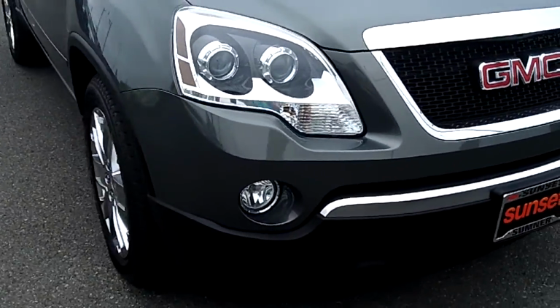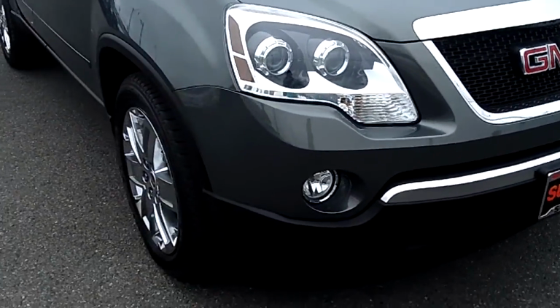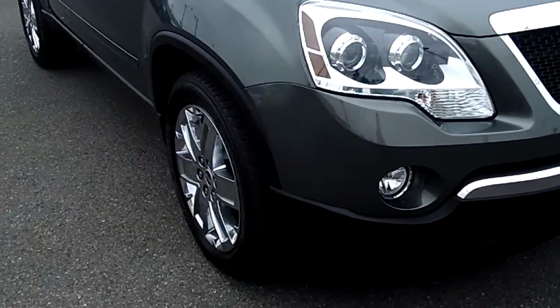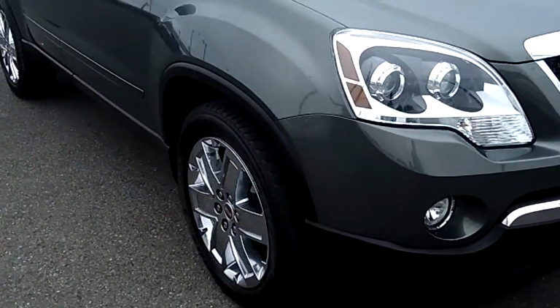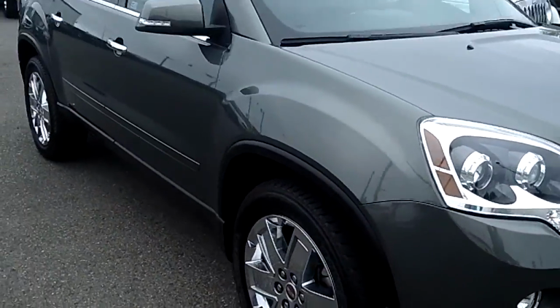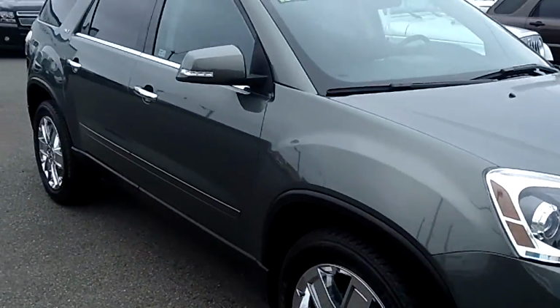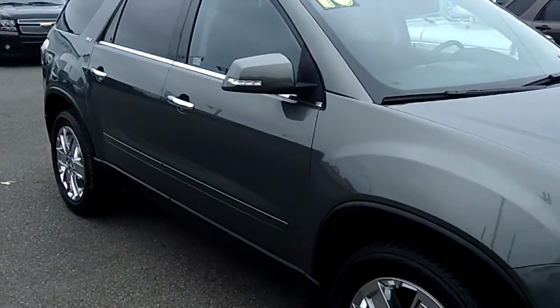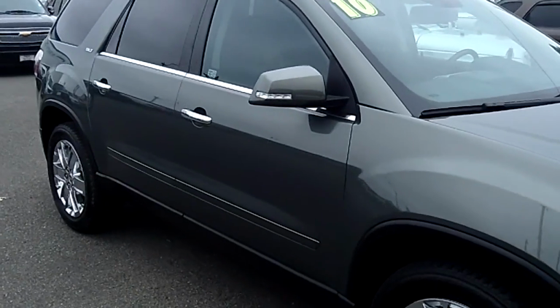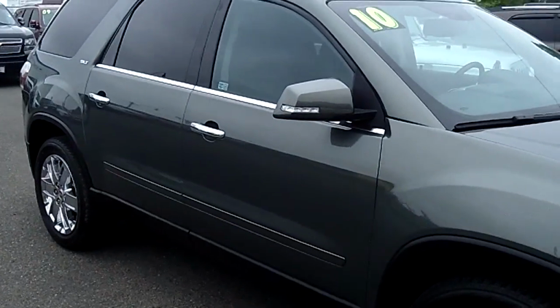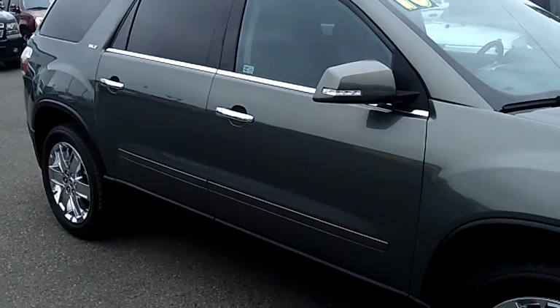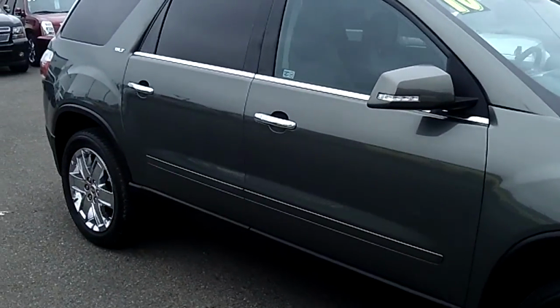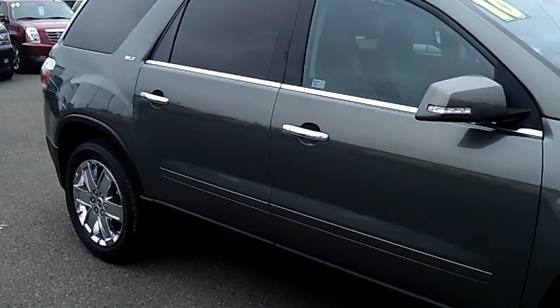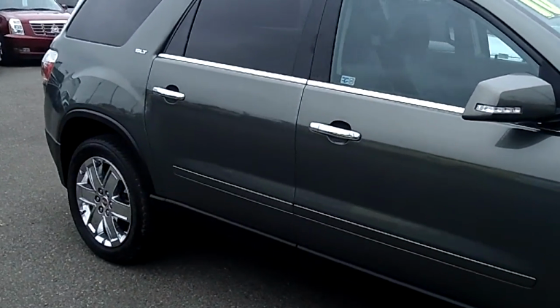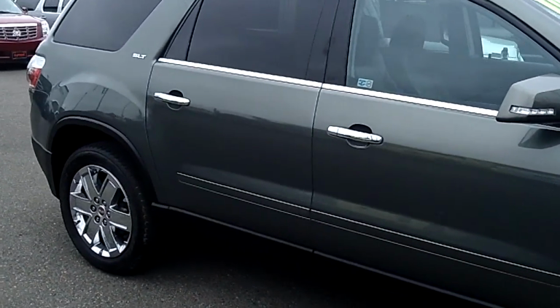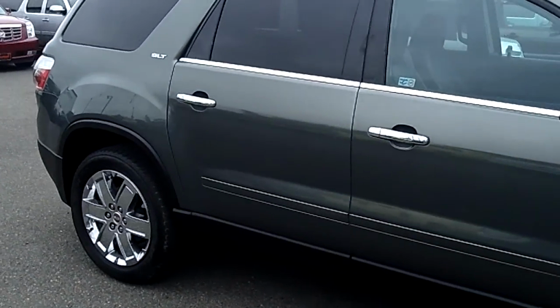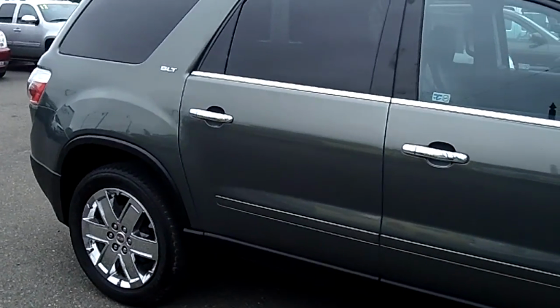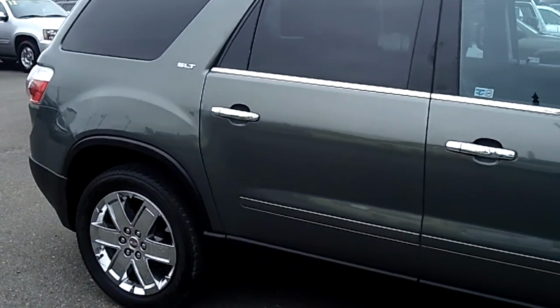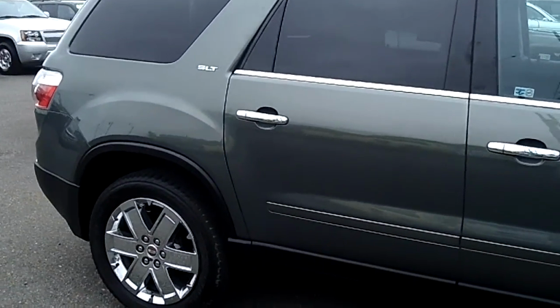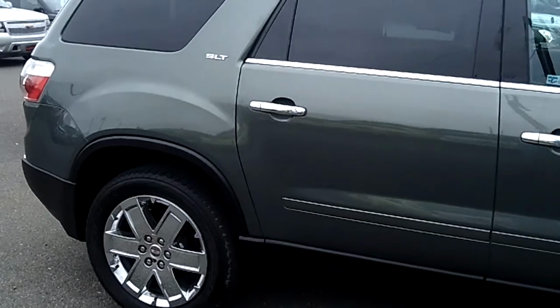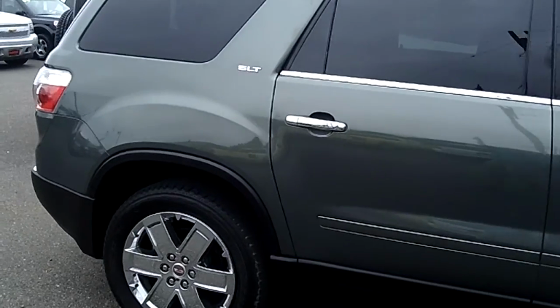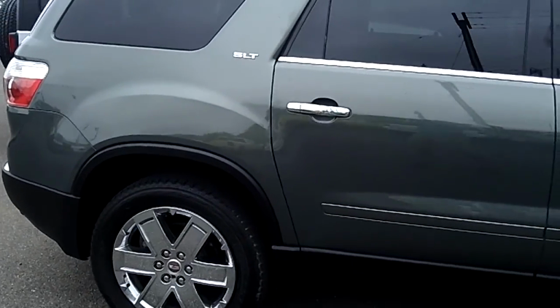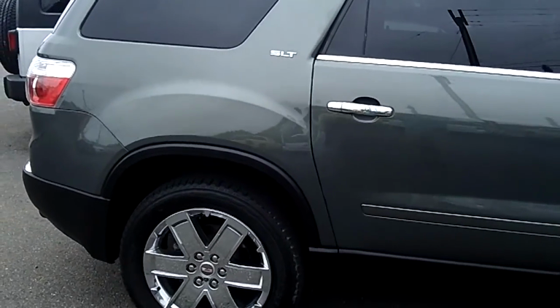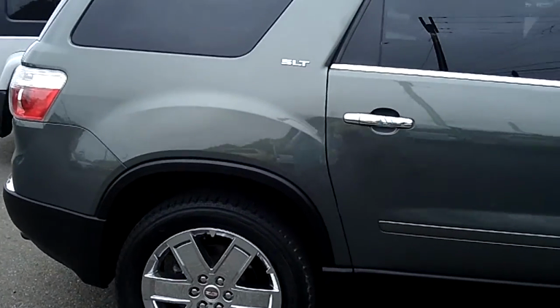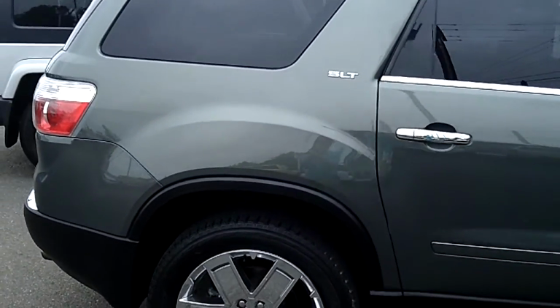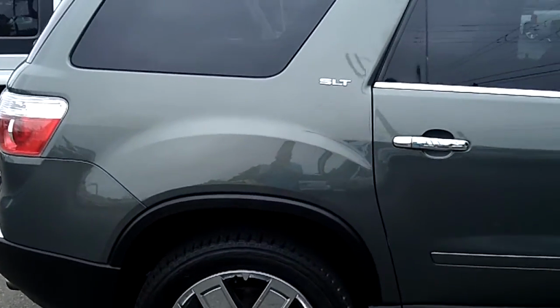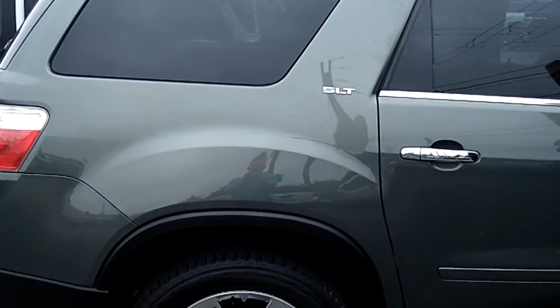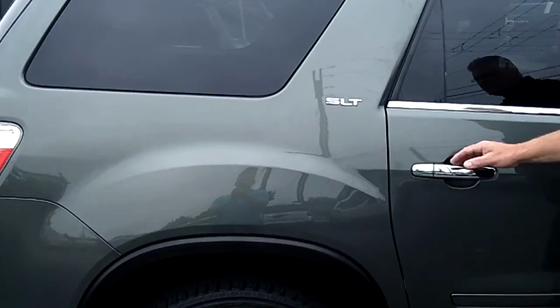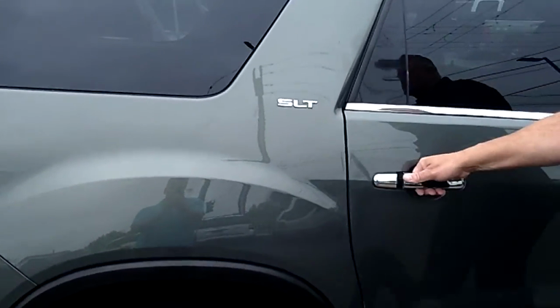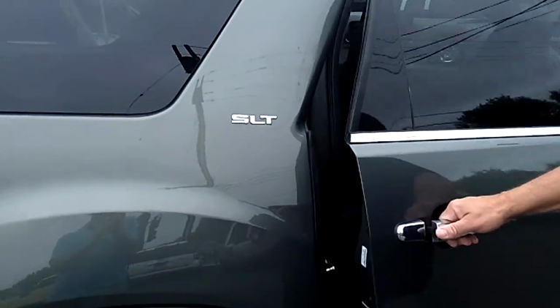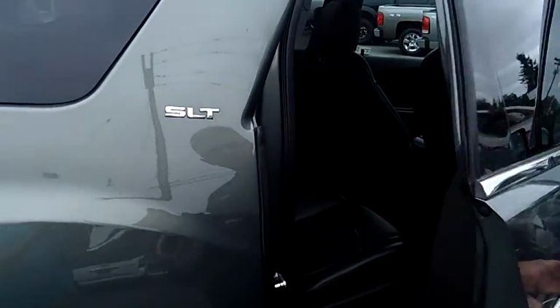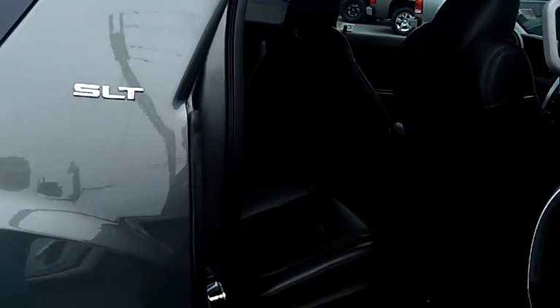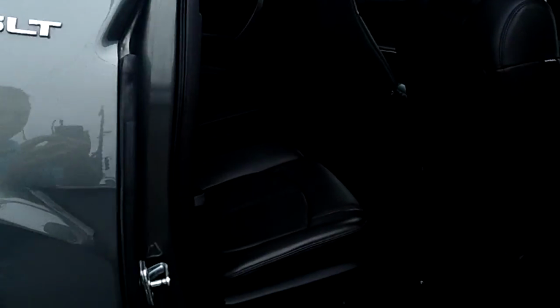Stock number is 6433A. As you can tell, this thing is absolutely flawless and it has all the right features. HID headlights. This is an SLT with leather.